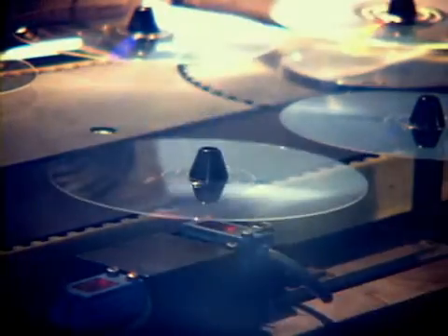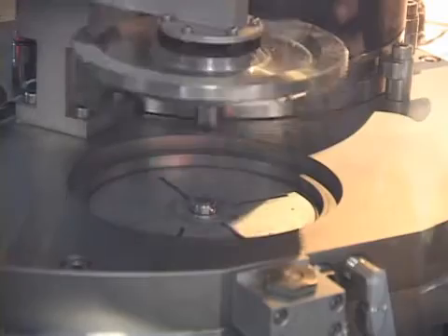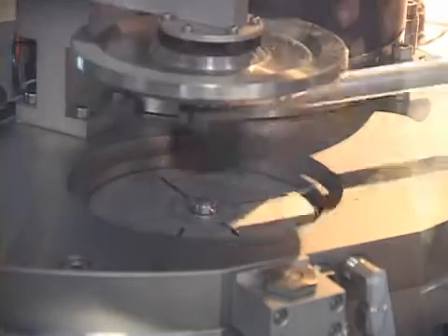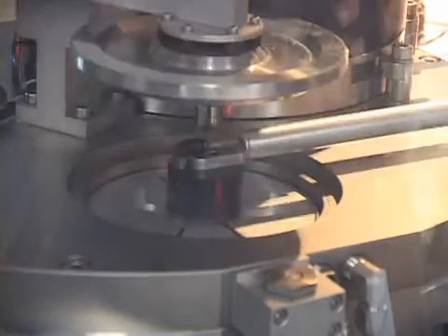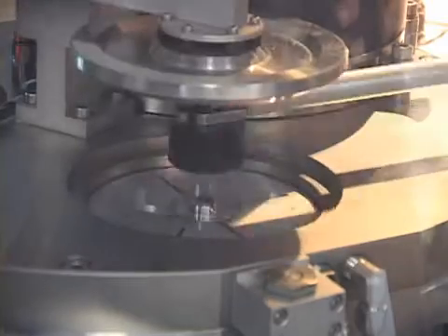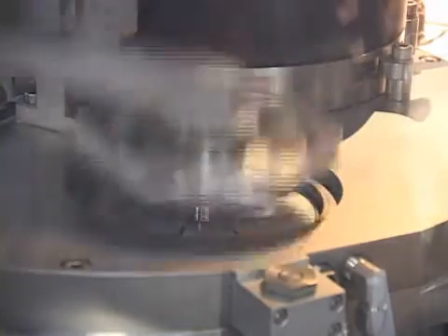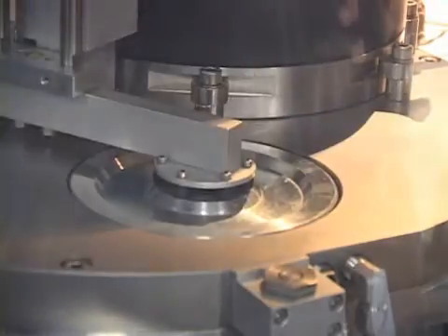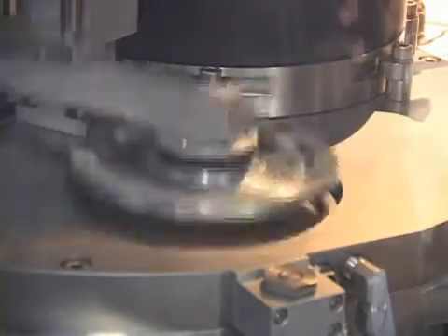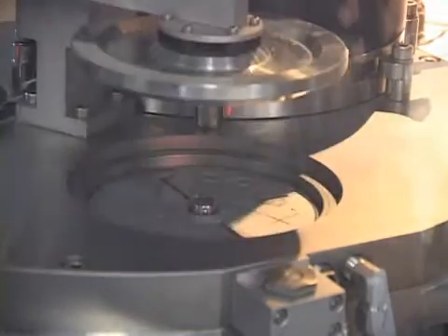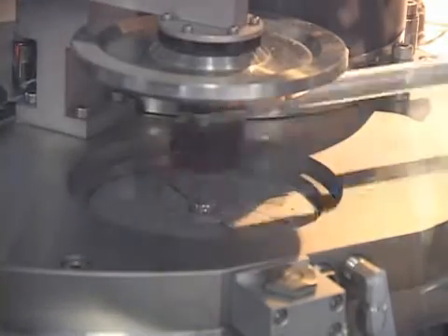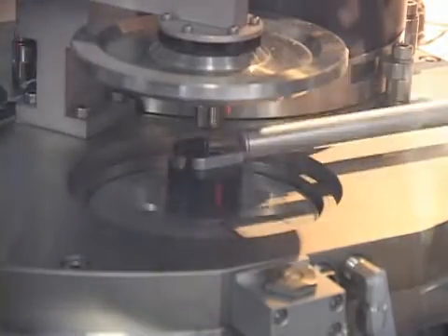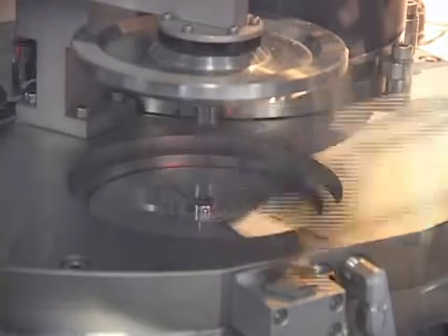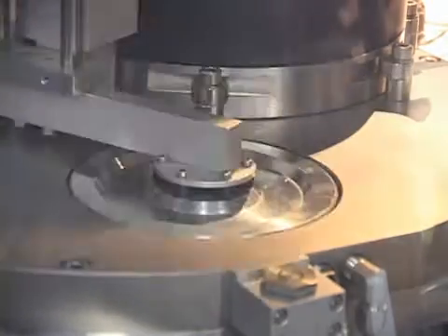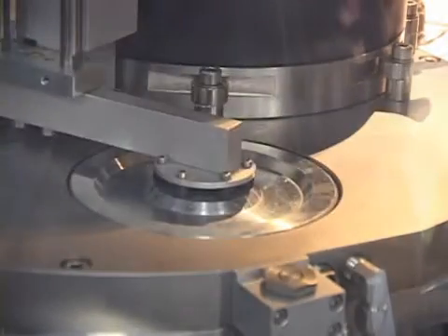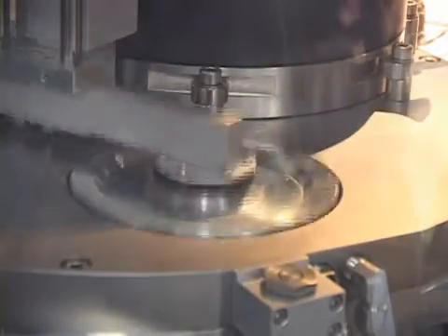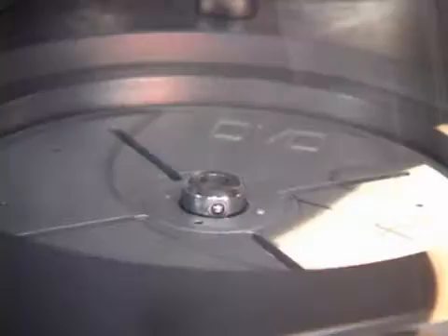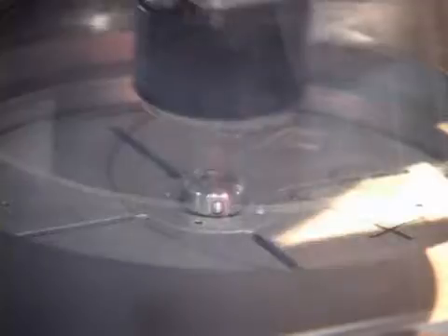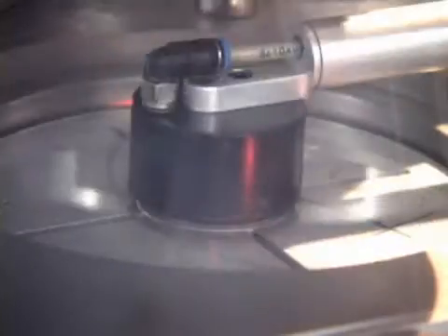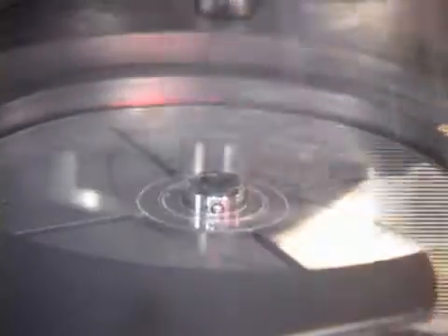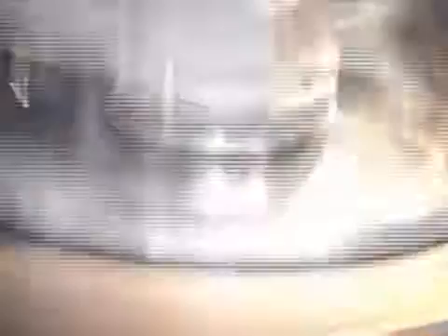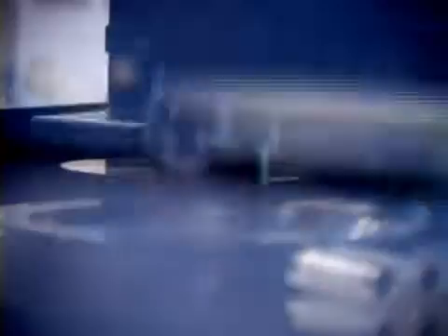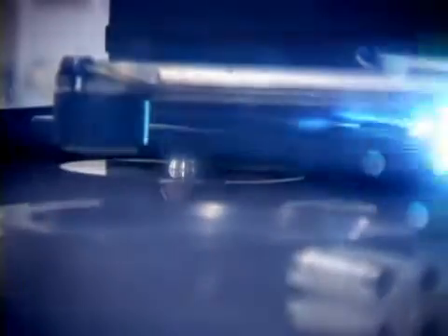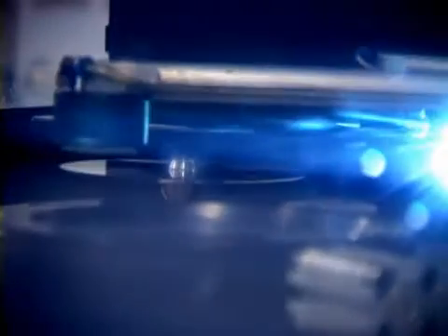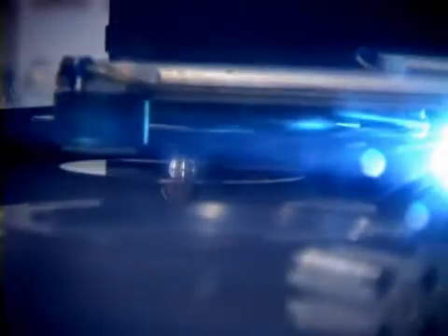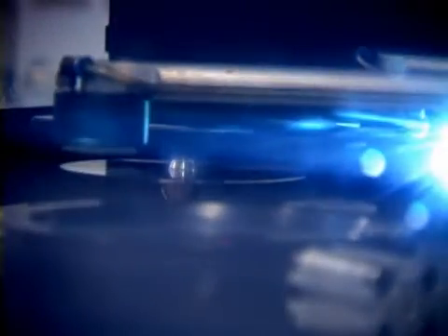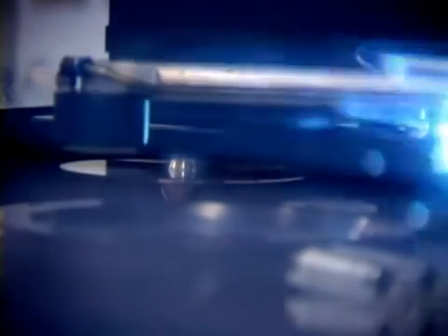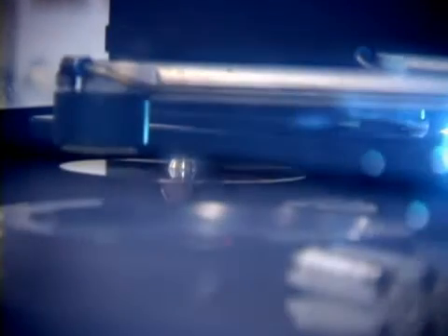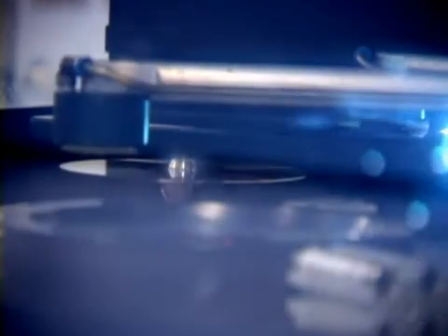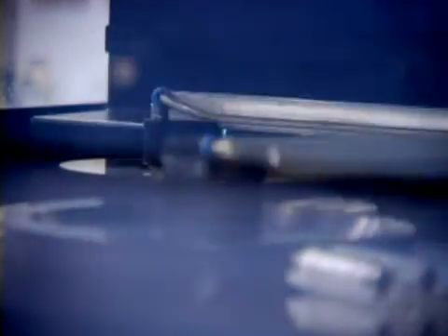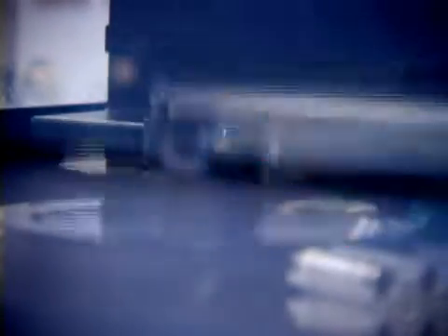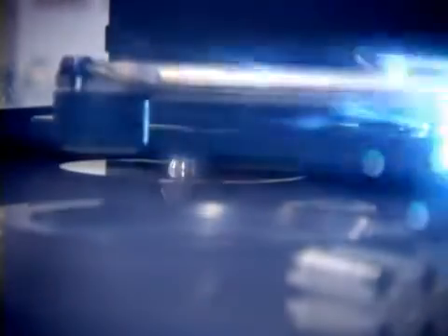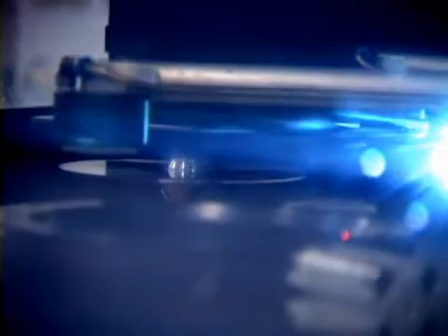The disc is then sputtered with the reflective material to create a reflective surface. Now the laser beam from the disc player can be reflected back and it reads the data on the disc.